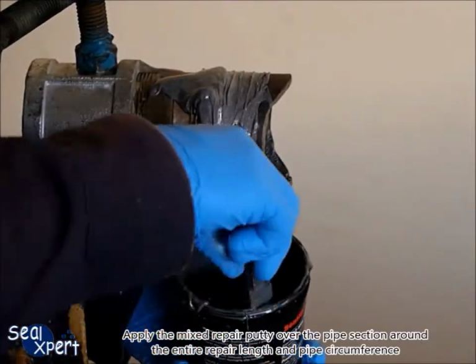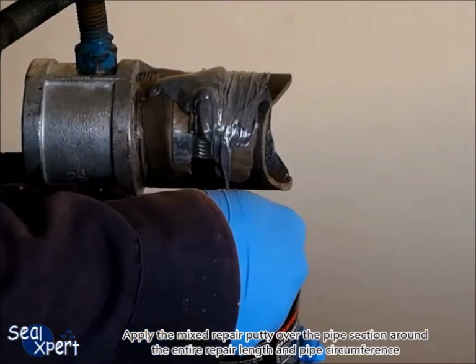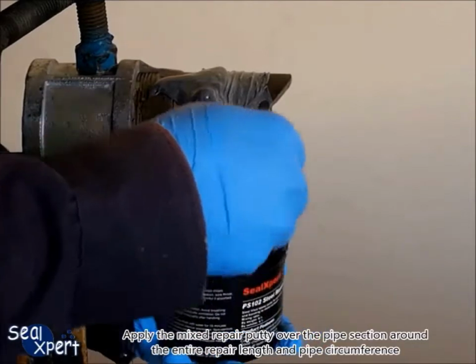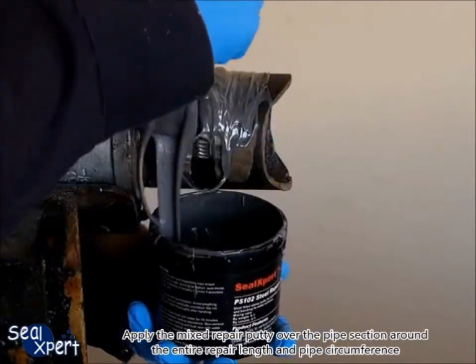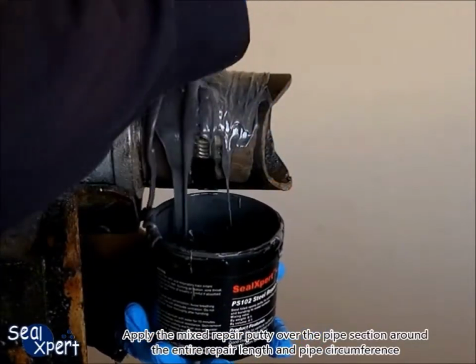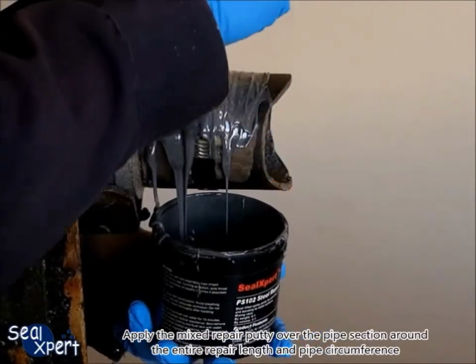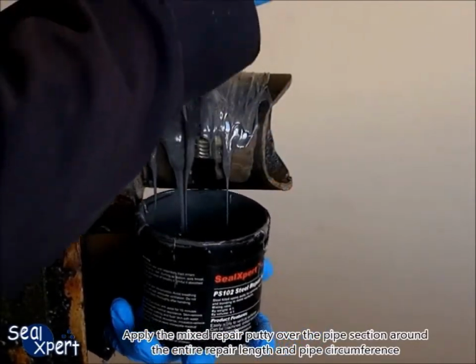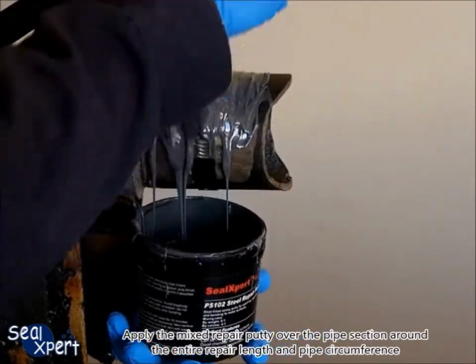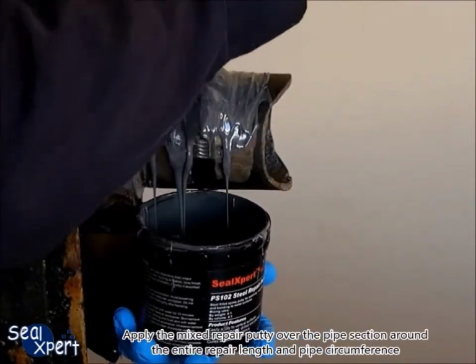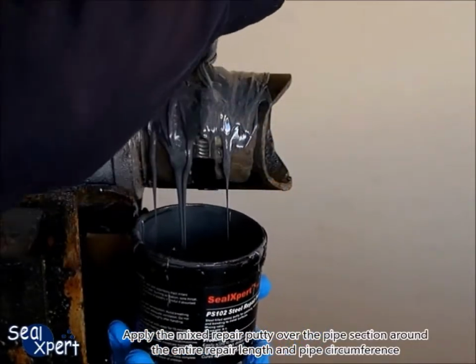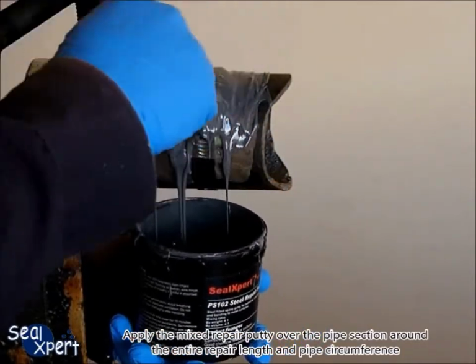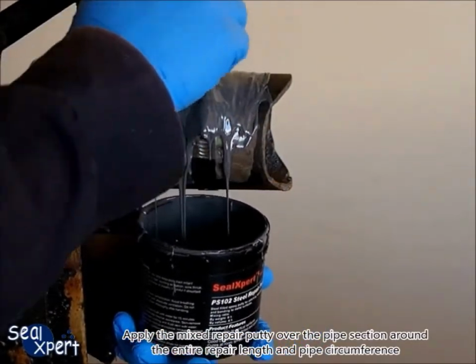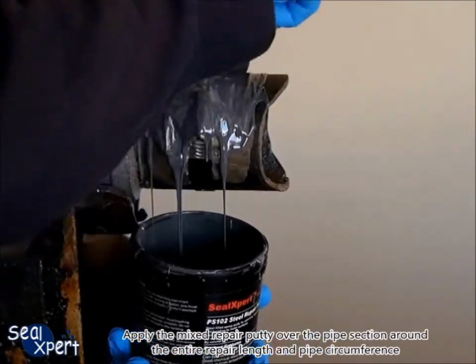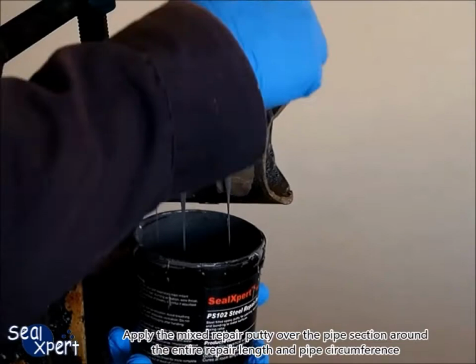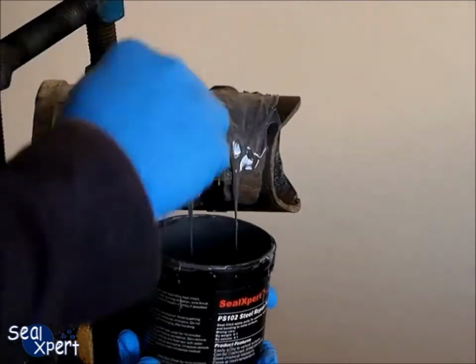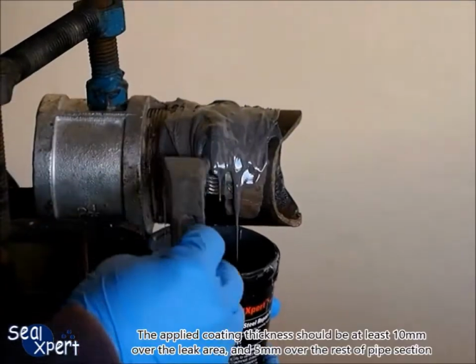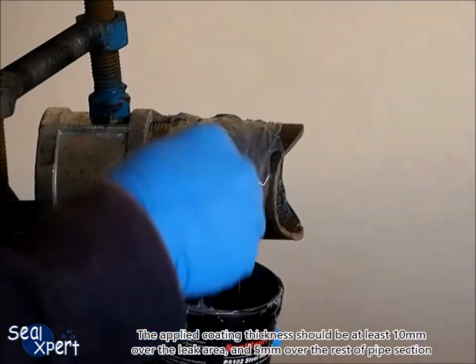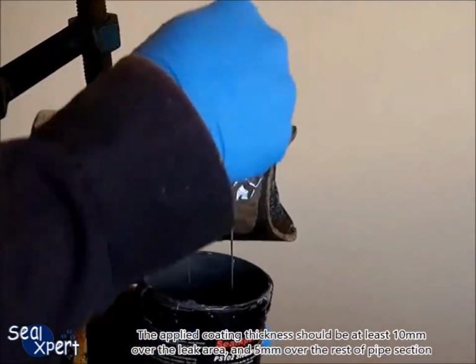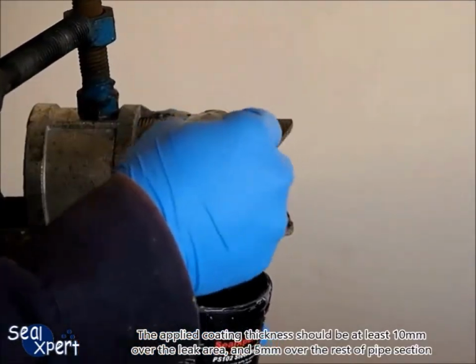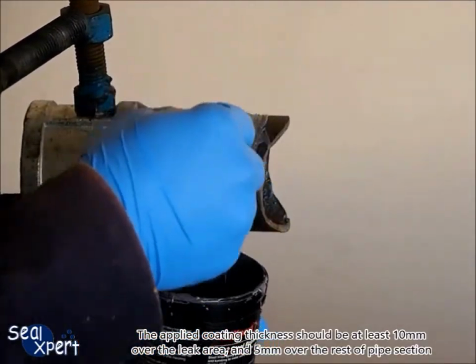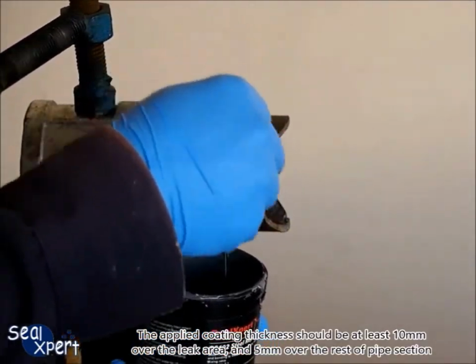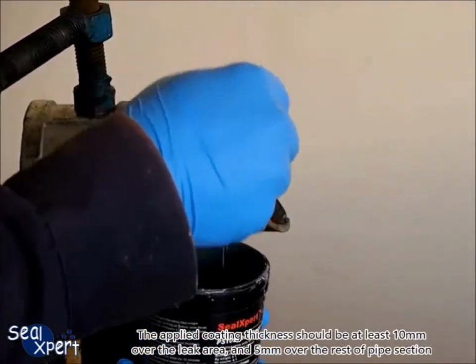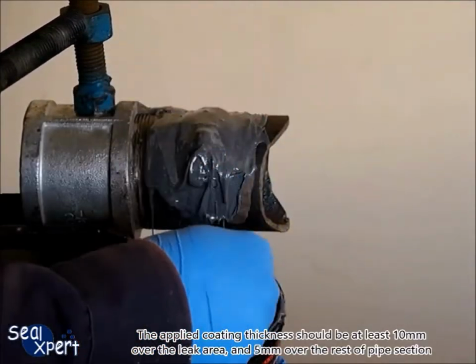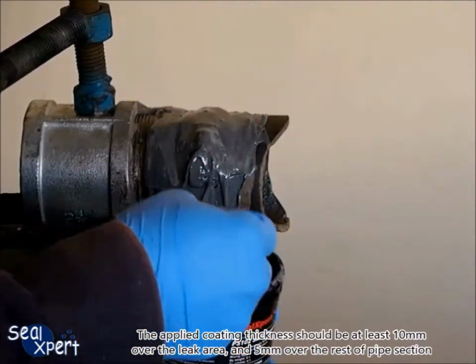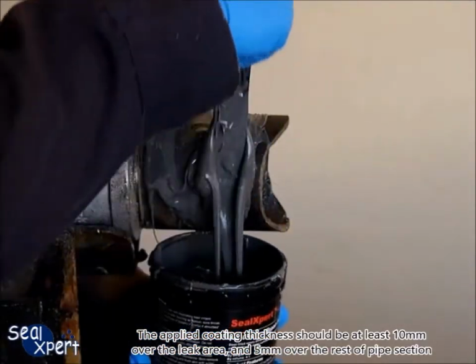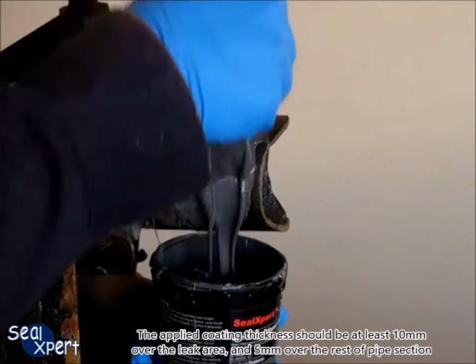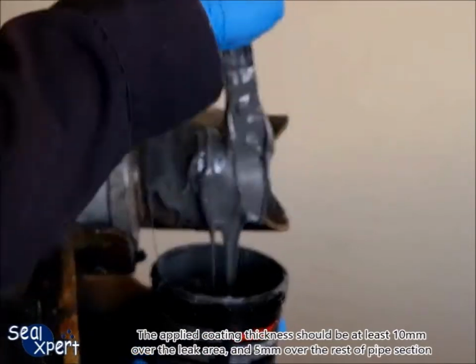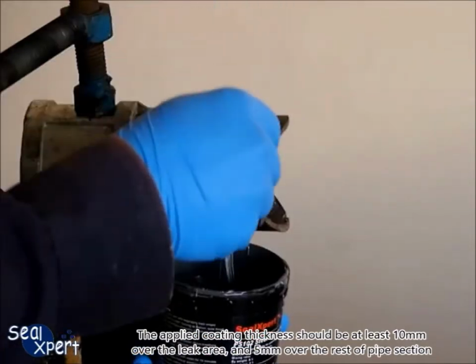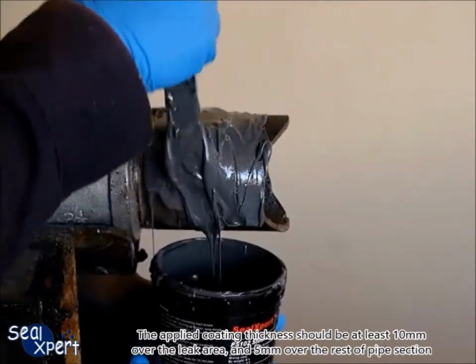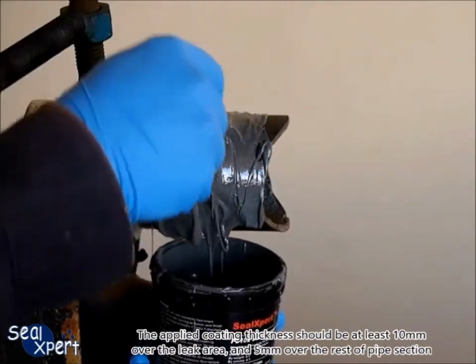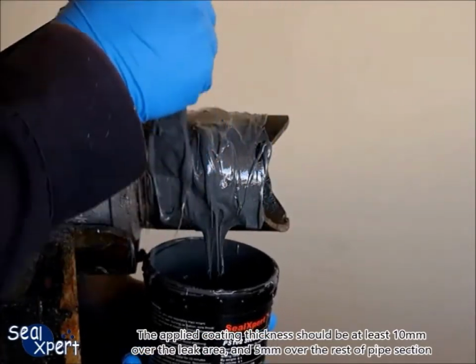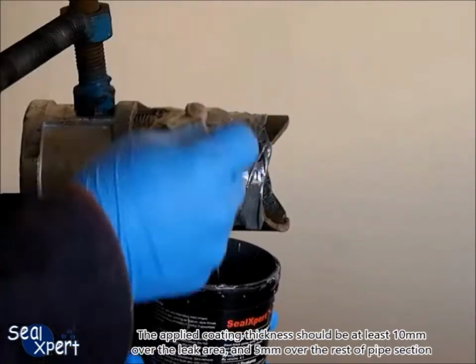Apply the mixed repair putty over the pipe section around the entire repair length and pipe circumference. The applied coating thickness should be at least 10 mm over the leak area, and 5 mm over the rest of the pipe section.